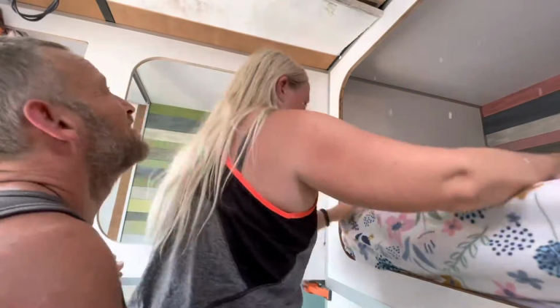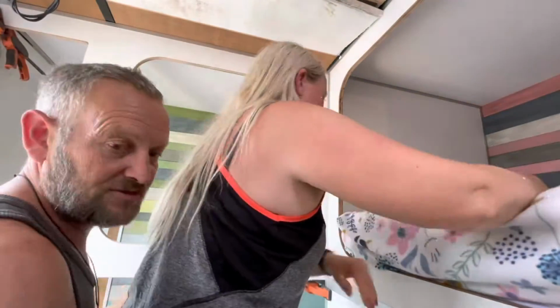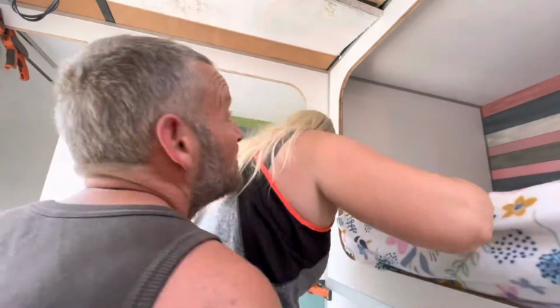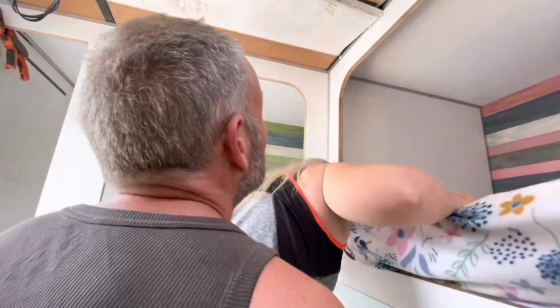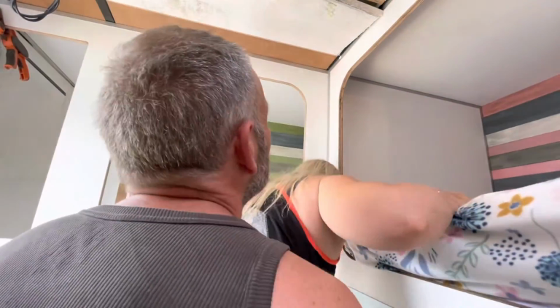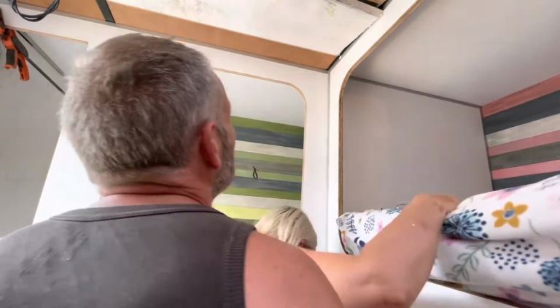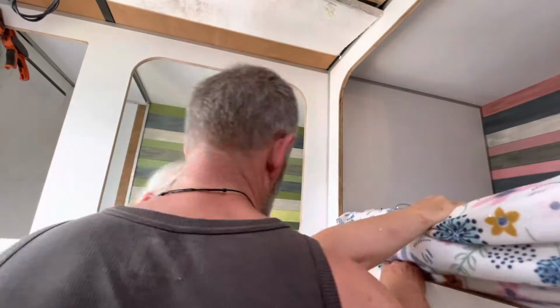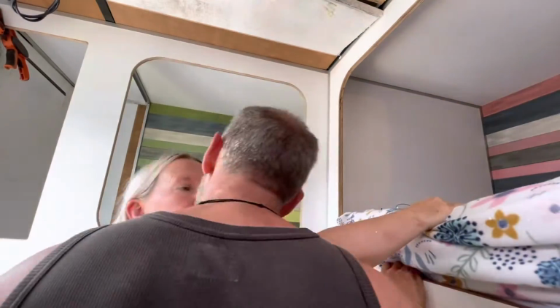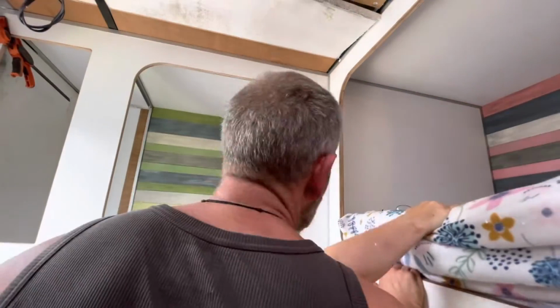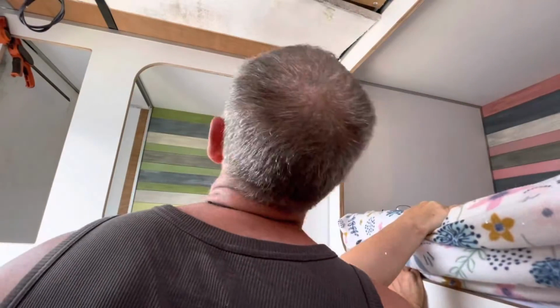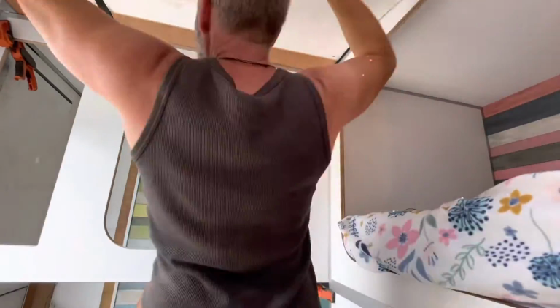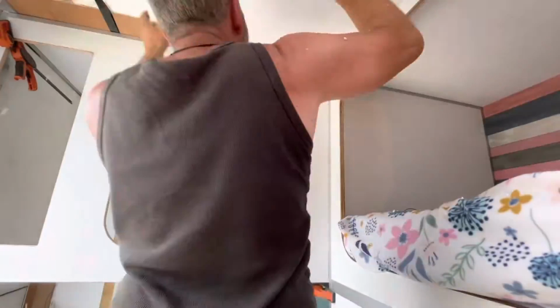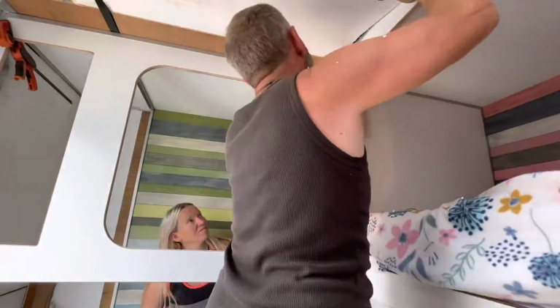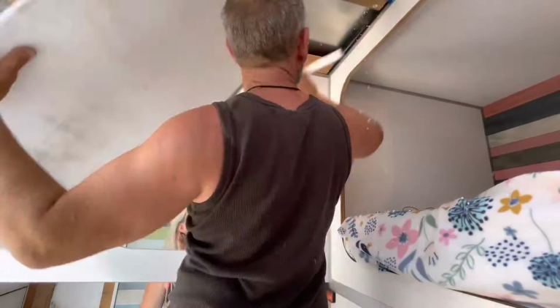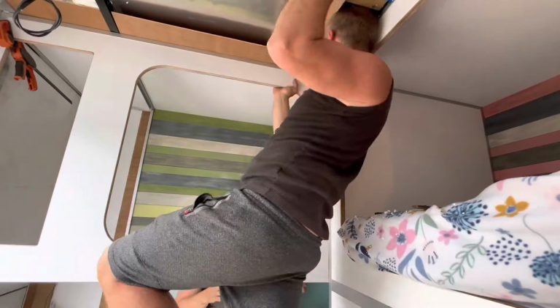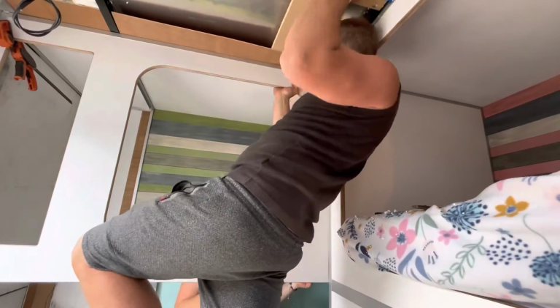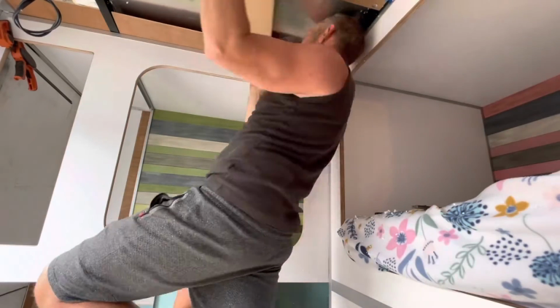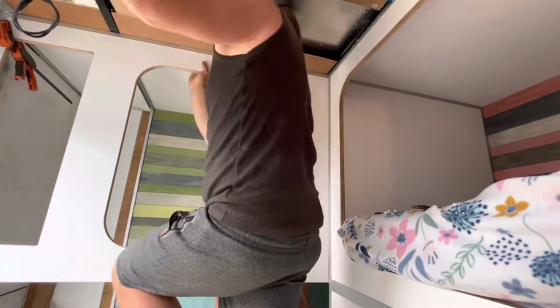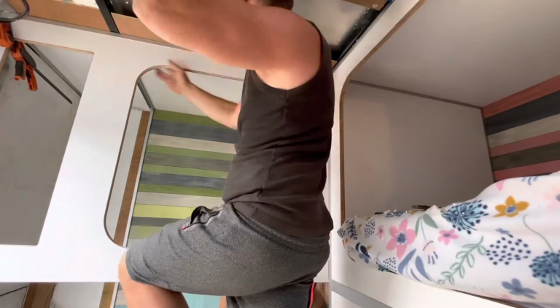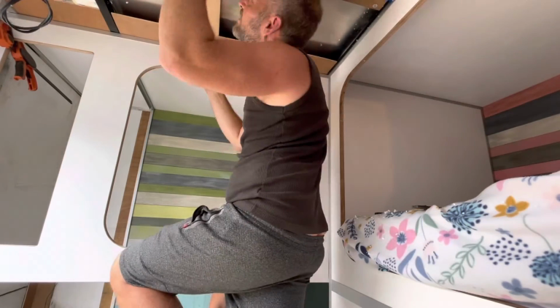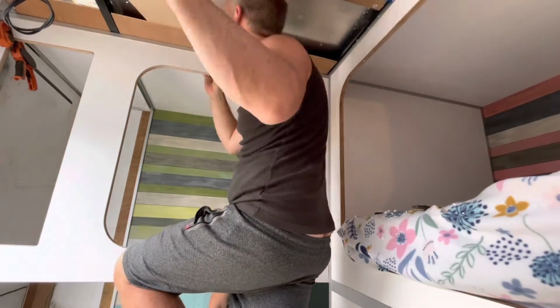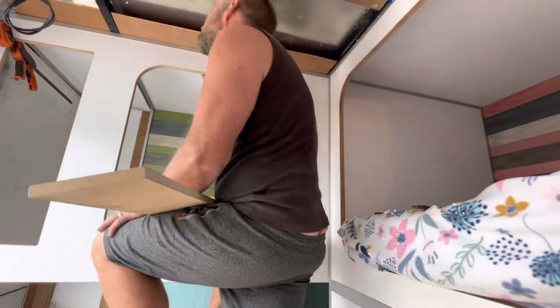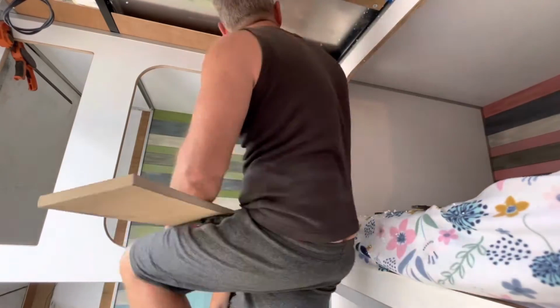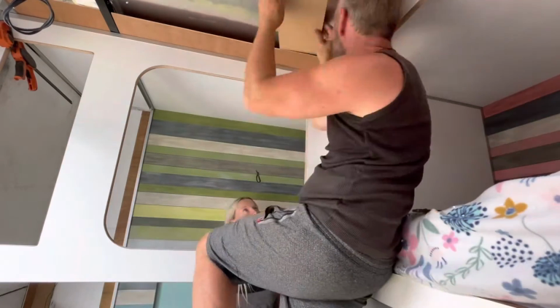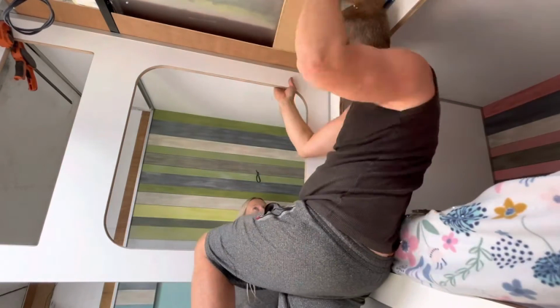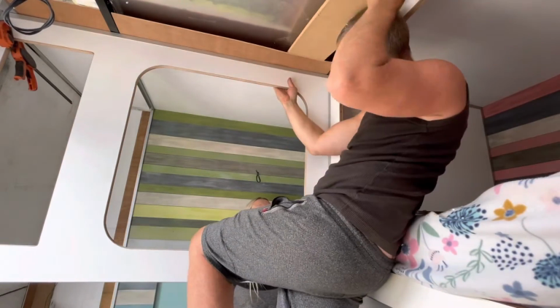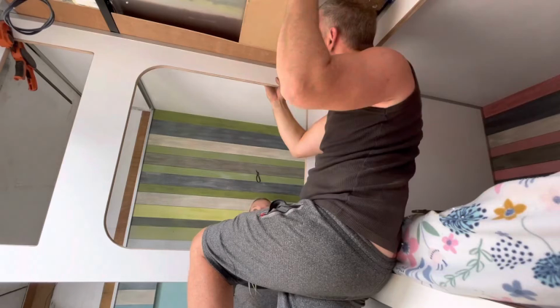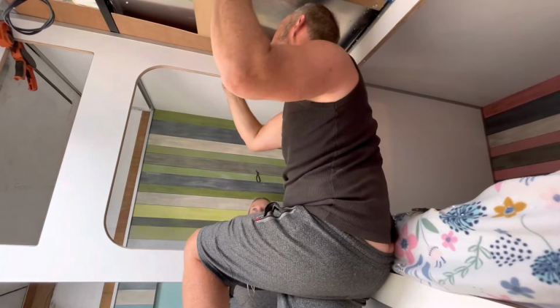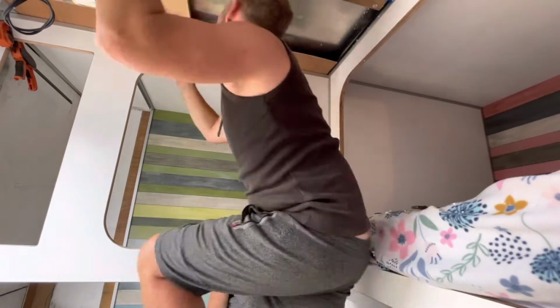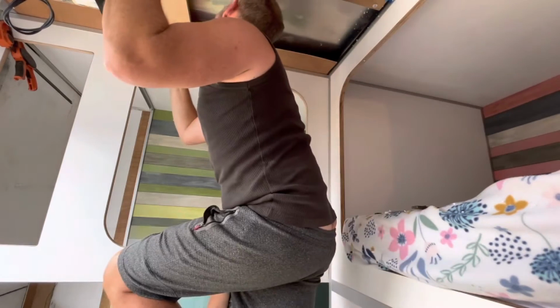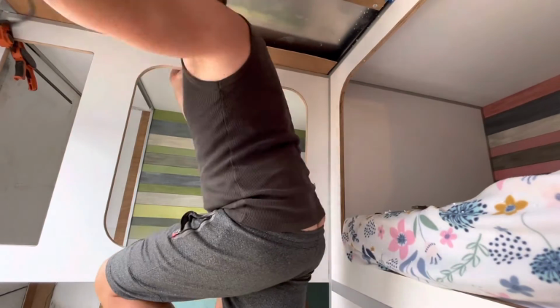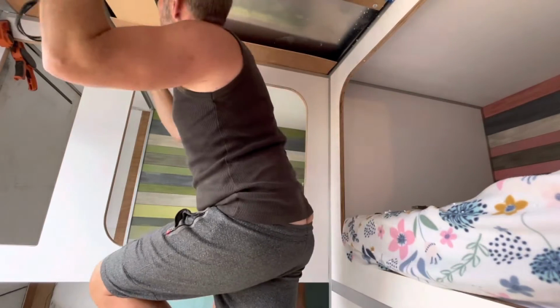Once the wall panel was in place we found the ceiling had bowed up, so we removed the polystyrene insulation and Jason squeezed the channel onto the wall with a piece of wood. This worked and the wall was finally in its final position.